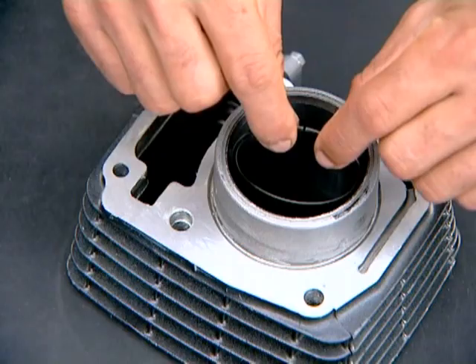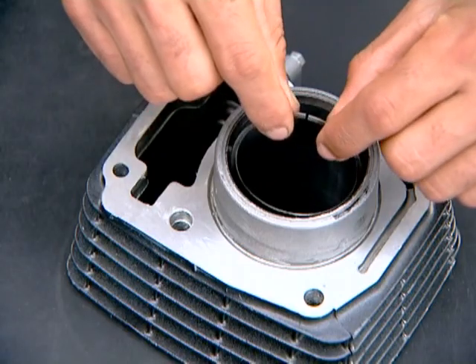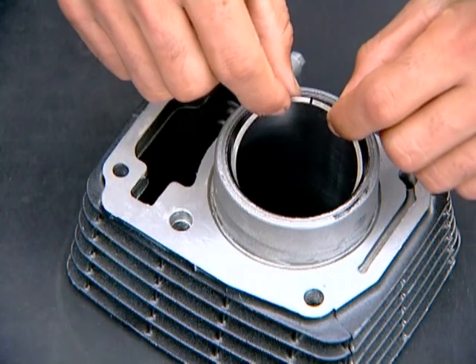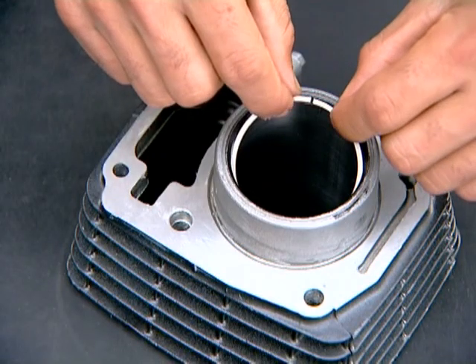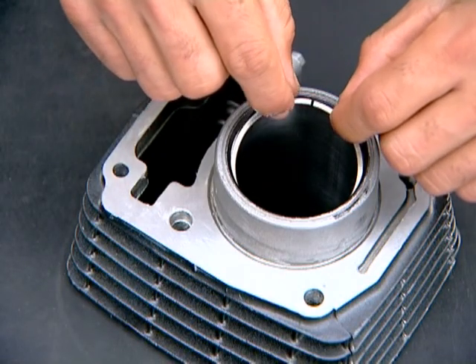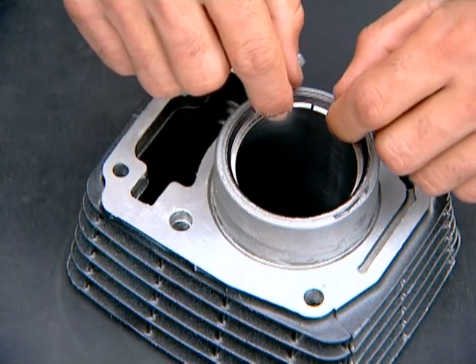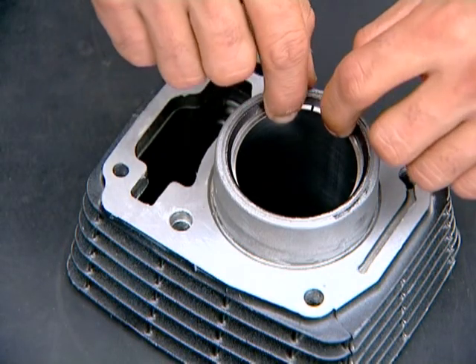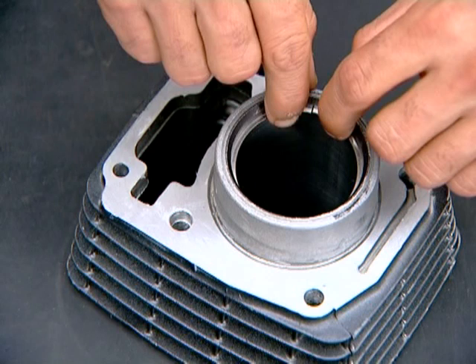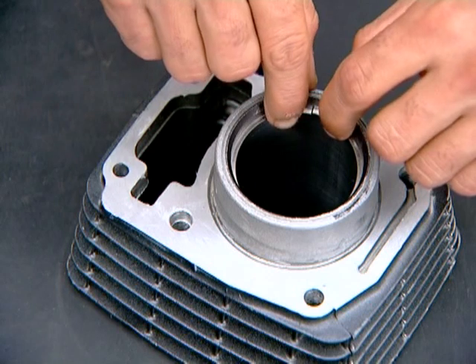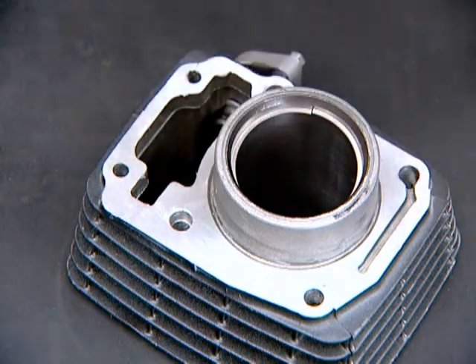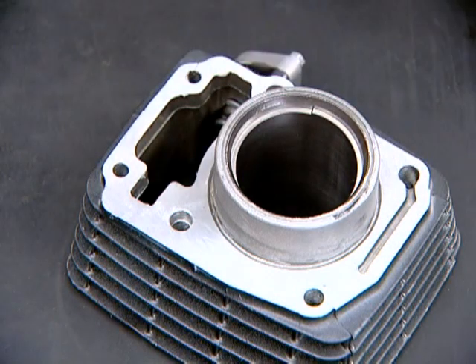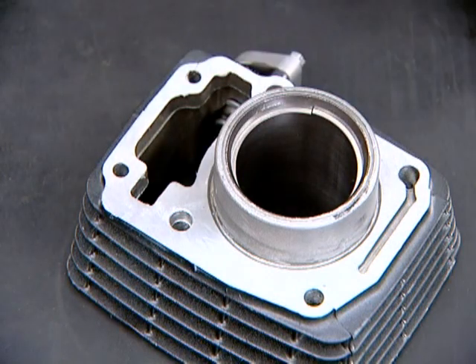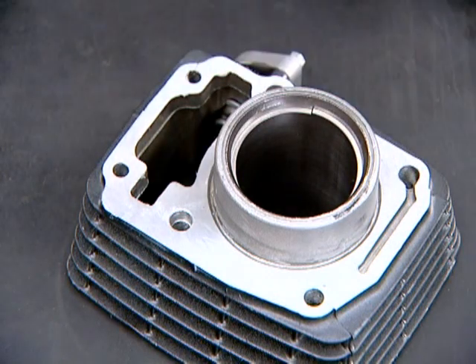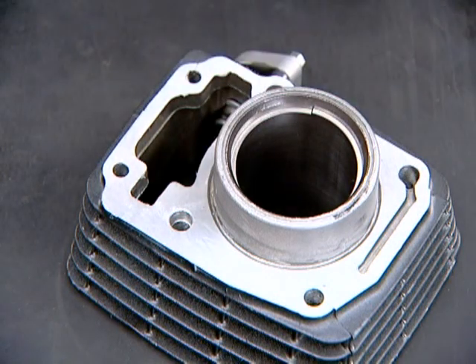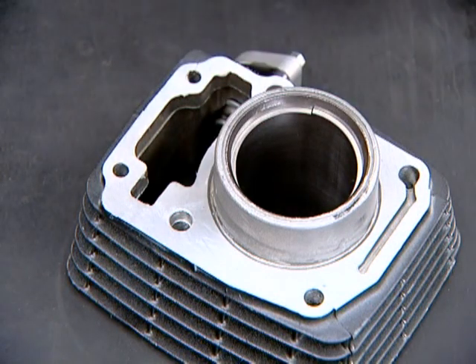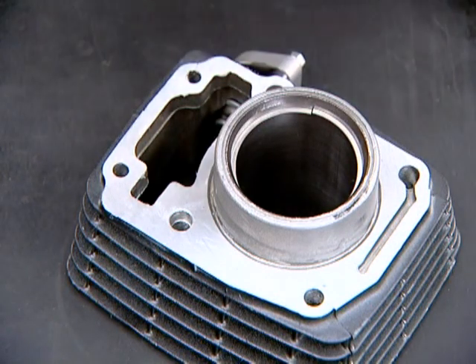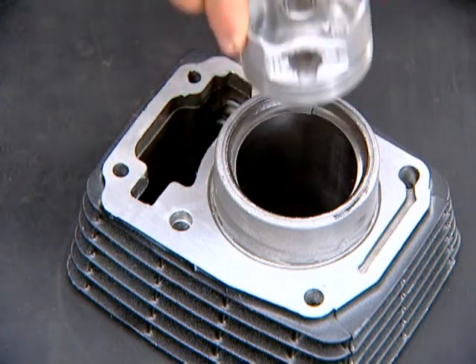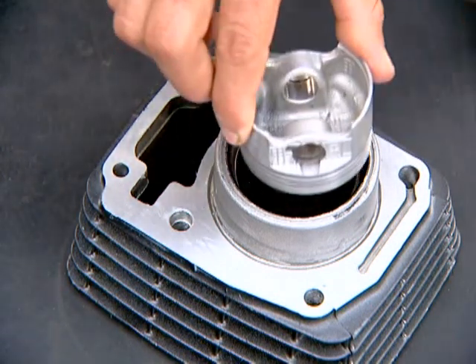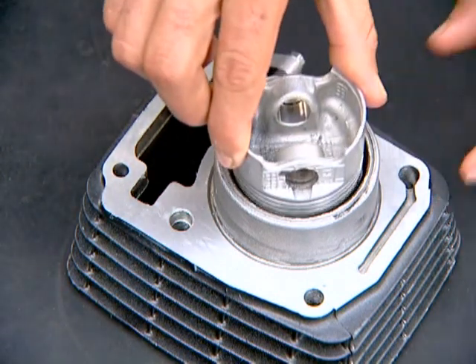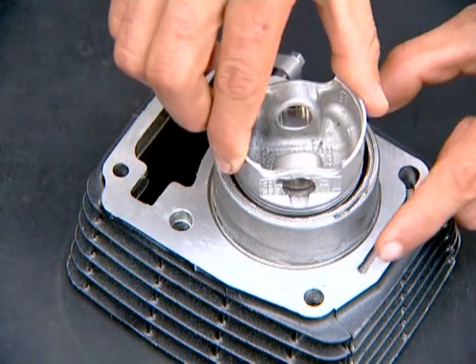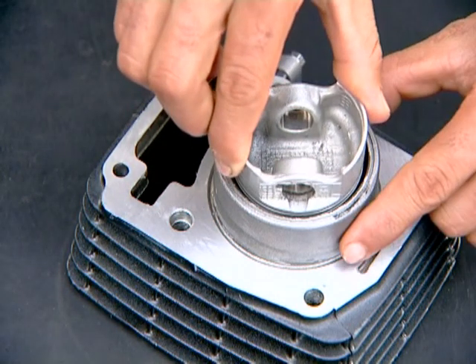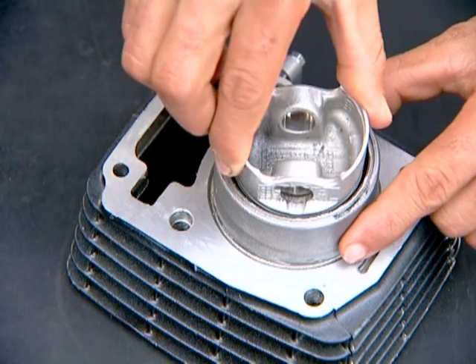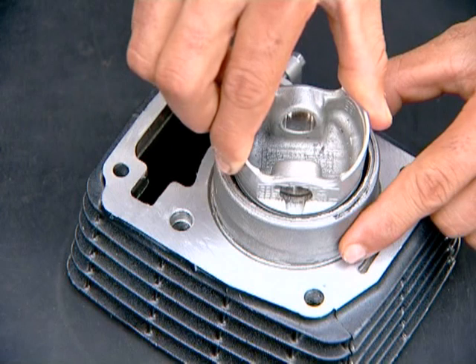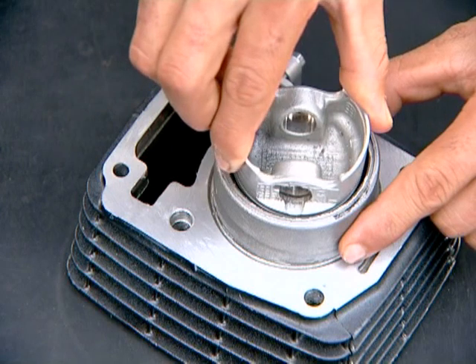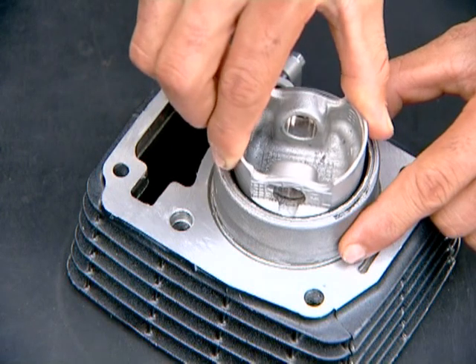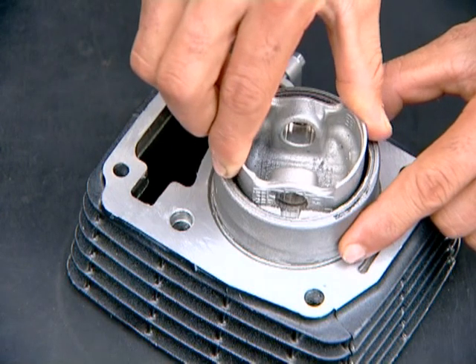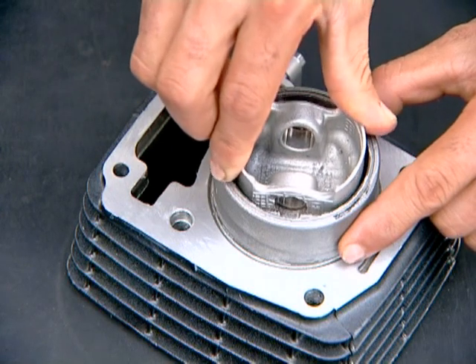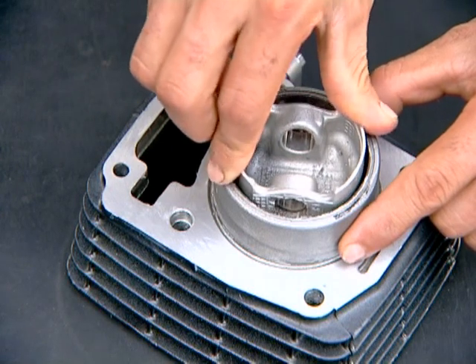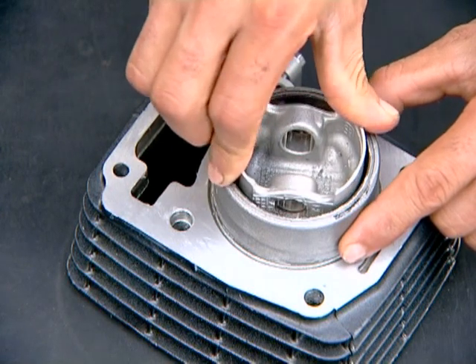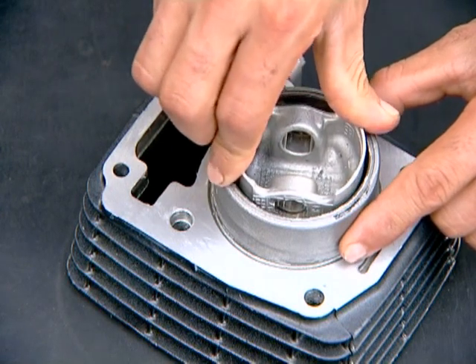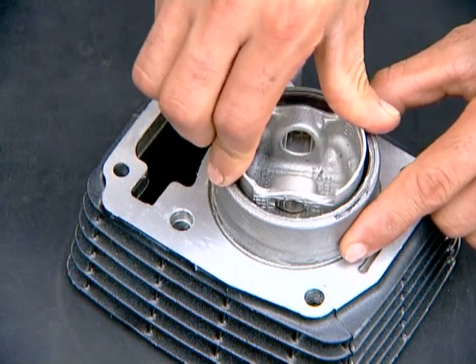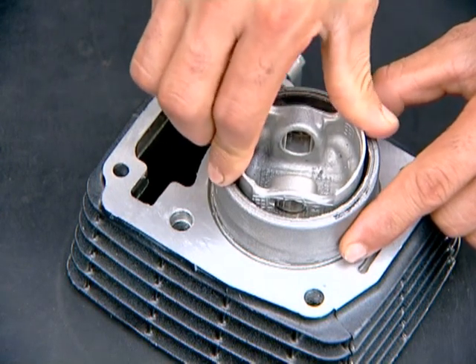Check piston ring end gap, placing it squarely into the cylinder to begin with 30 mm from the bottom, pushing it with the piston head as shown.